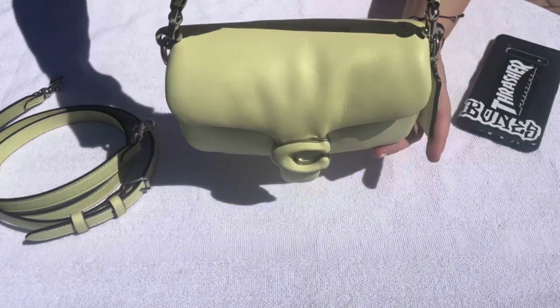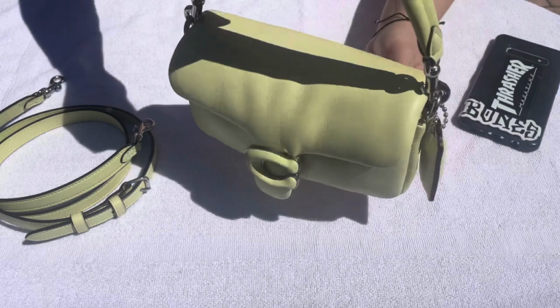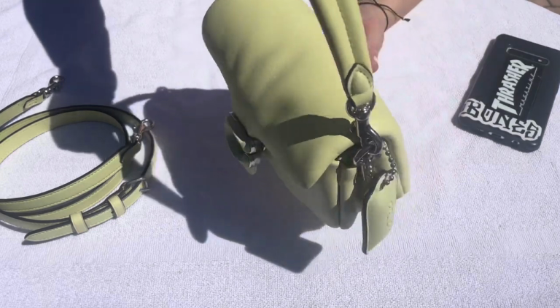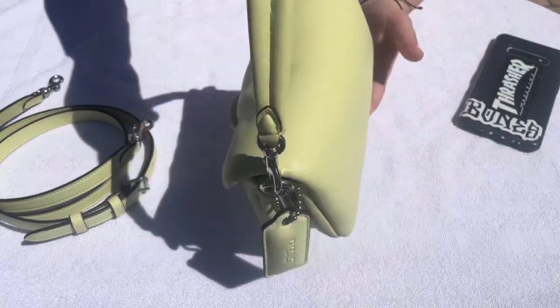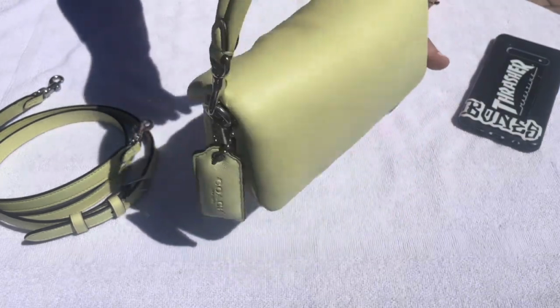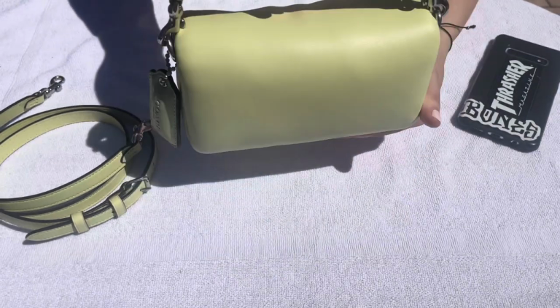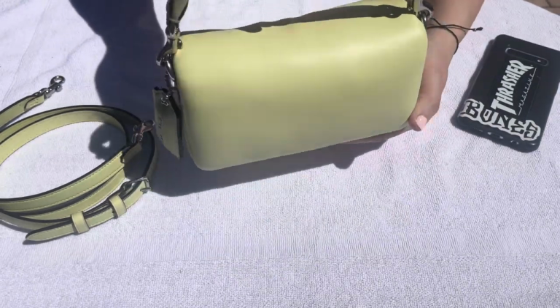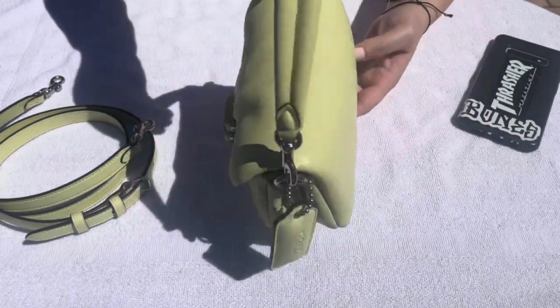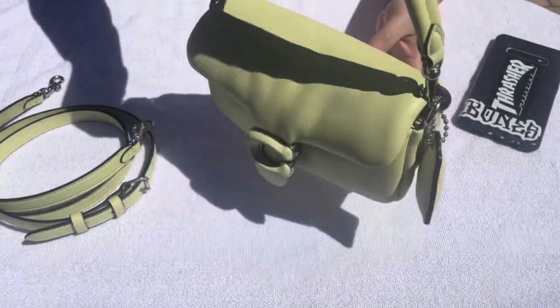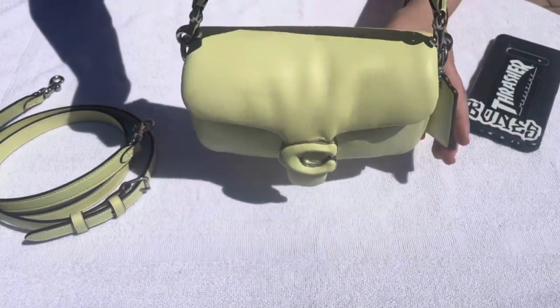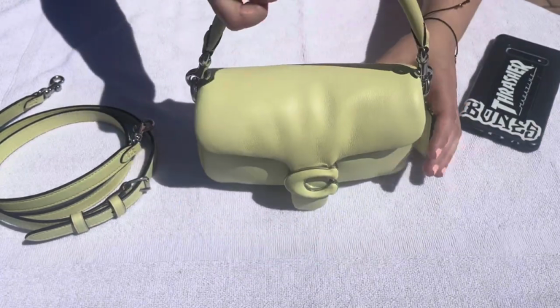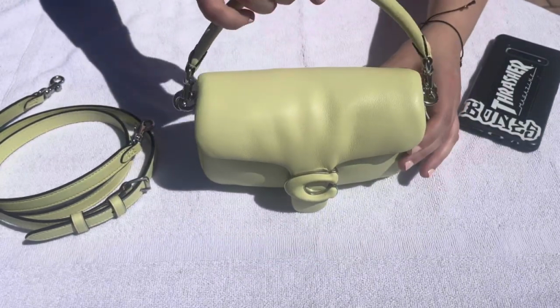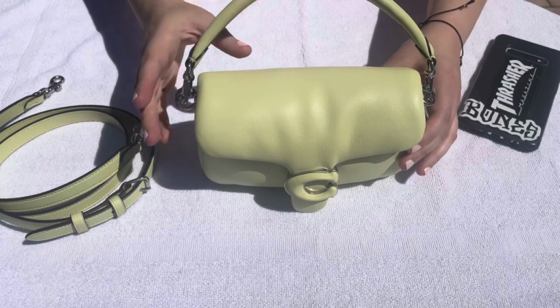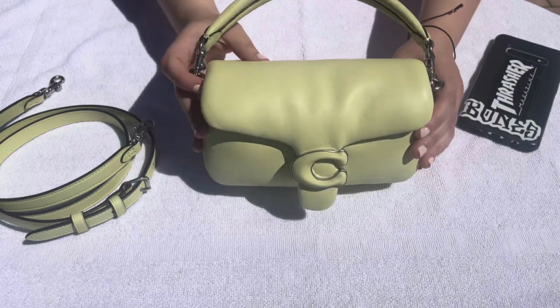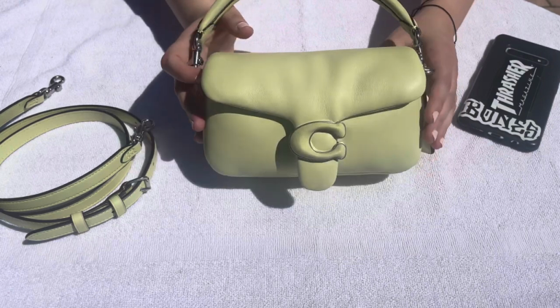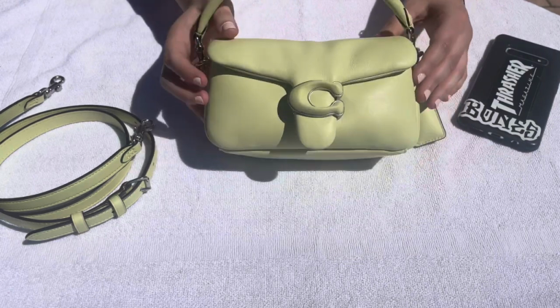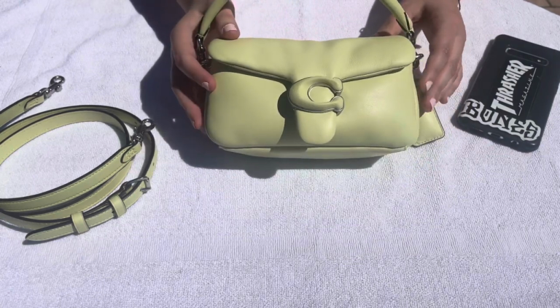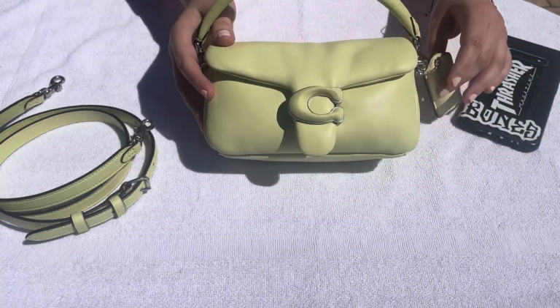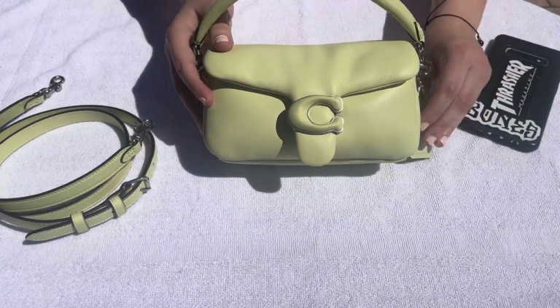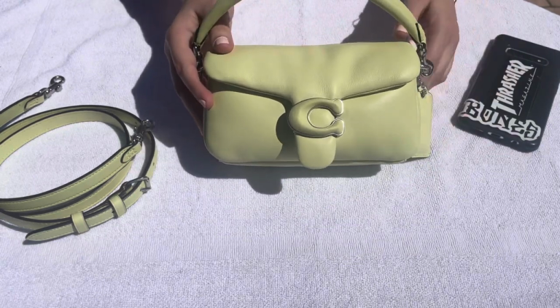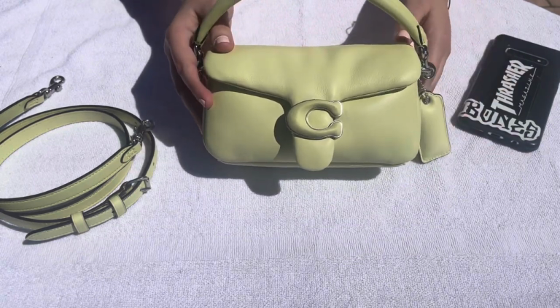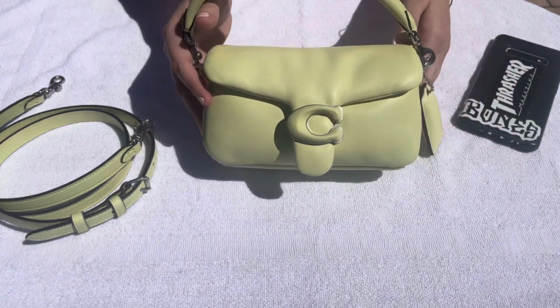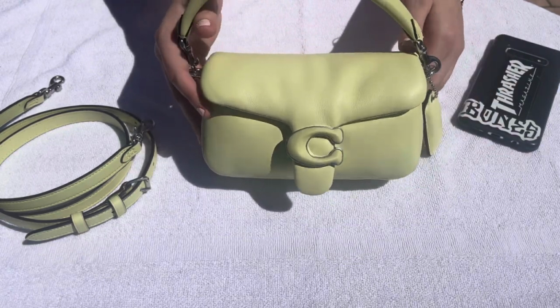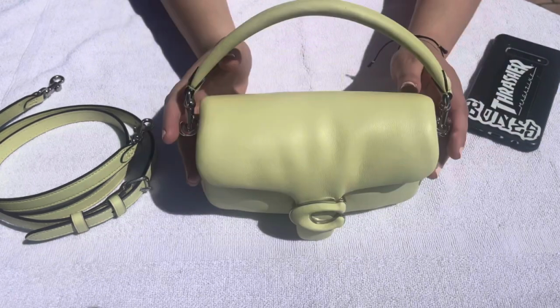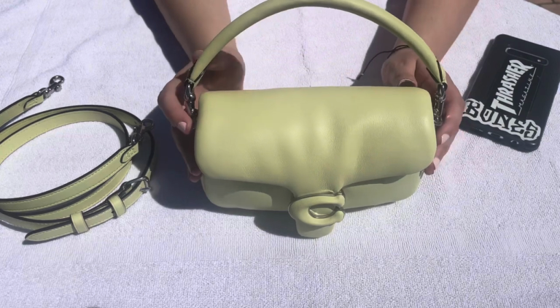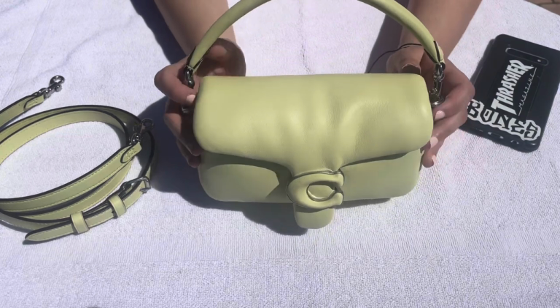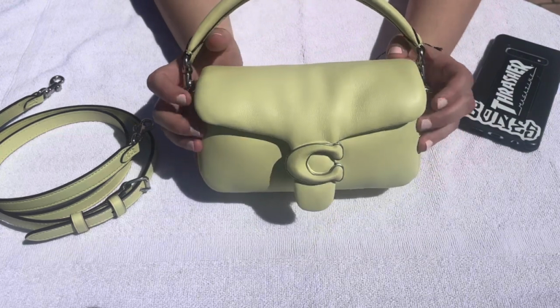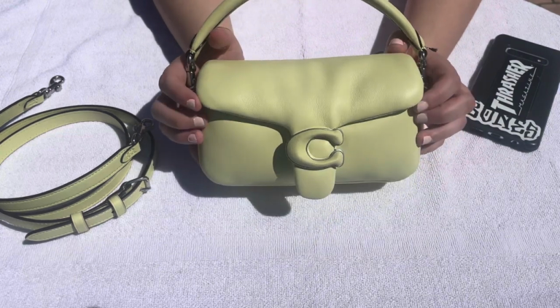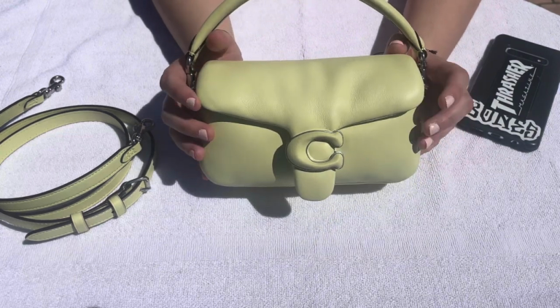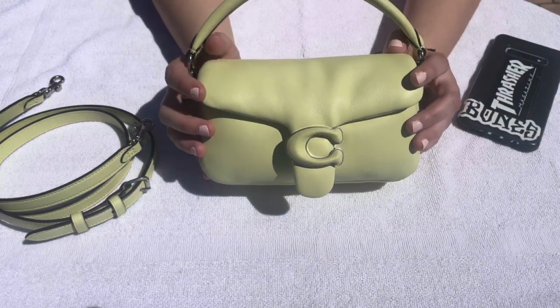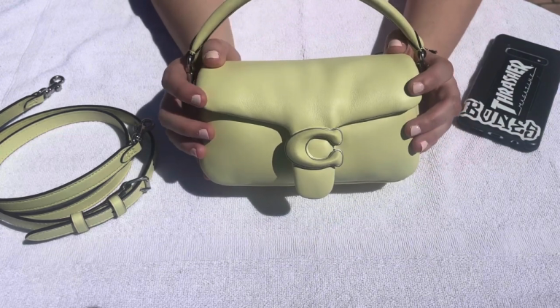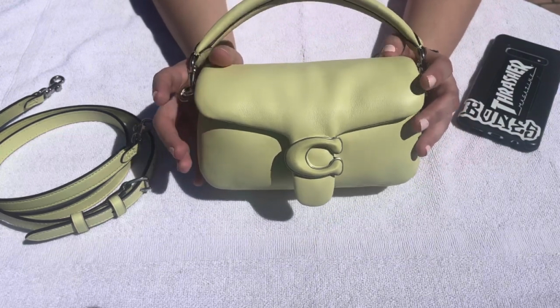It's such a cute mini bag, and I want to showcase what this is actually going to look like on someone who's five foot two. Before I get to mod shots, I also want to briefly mention the leather.